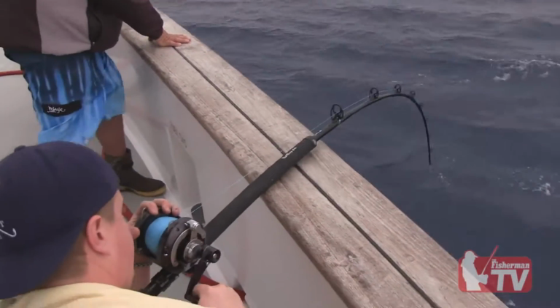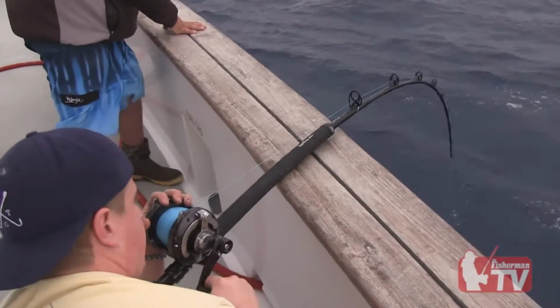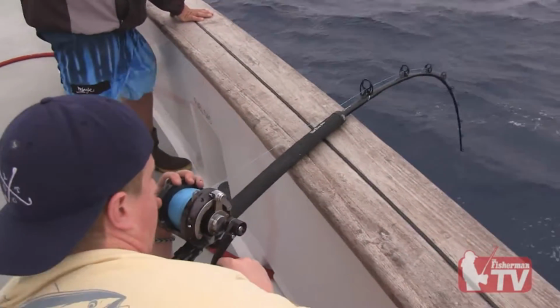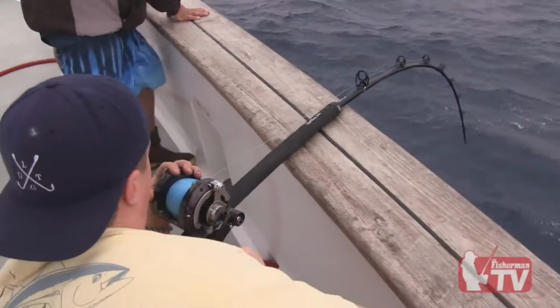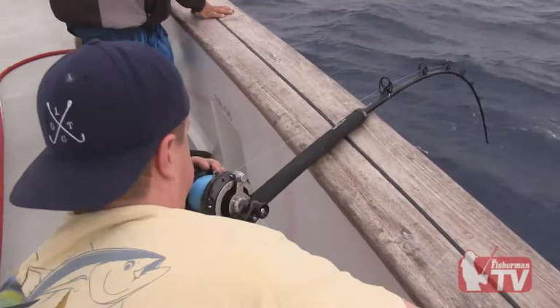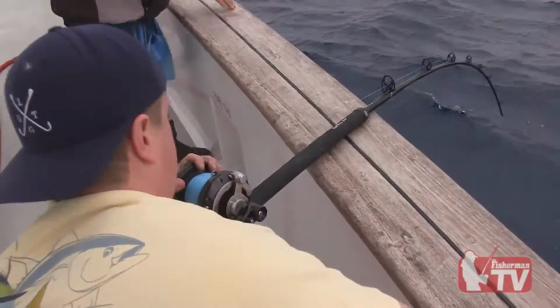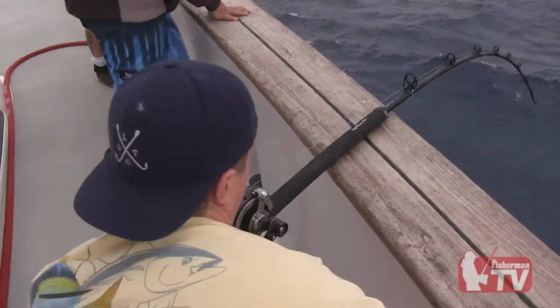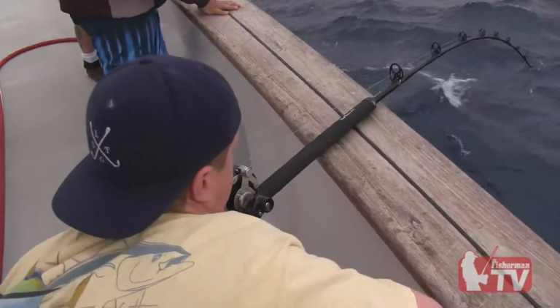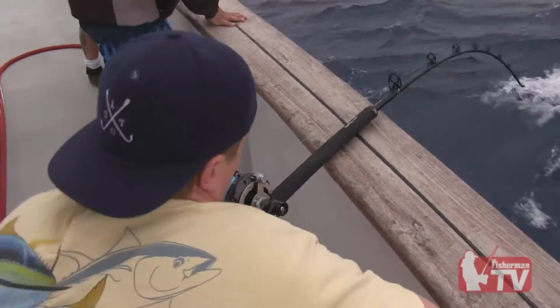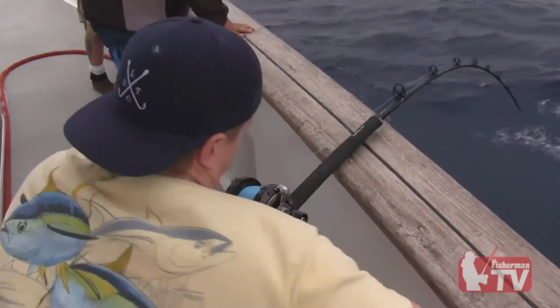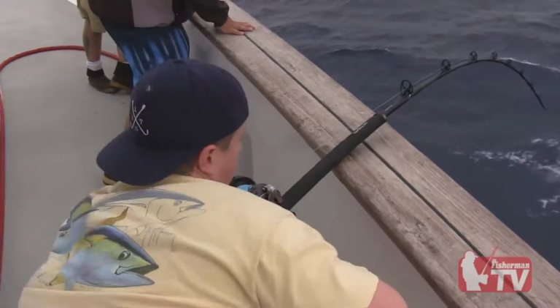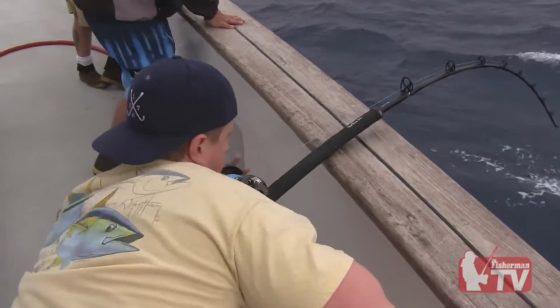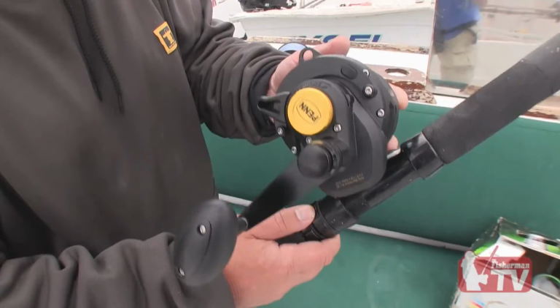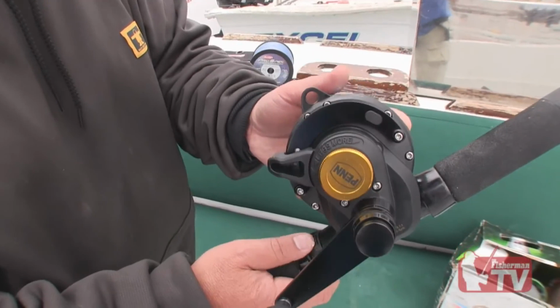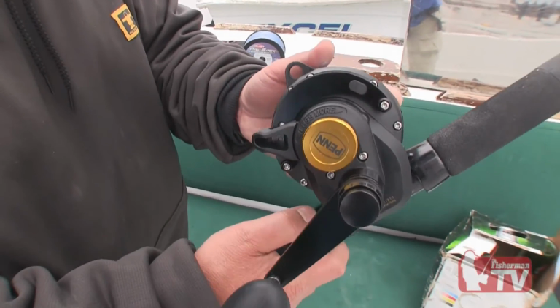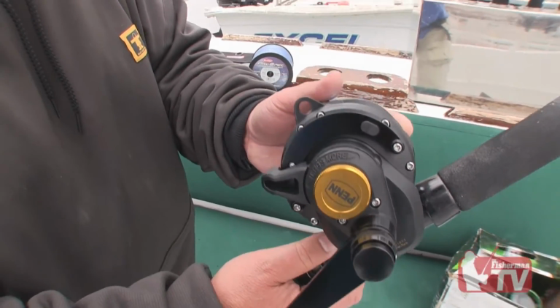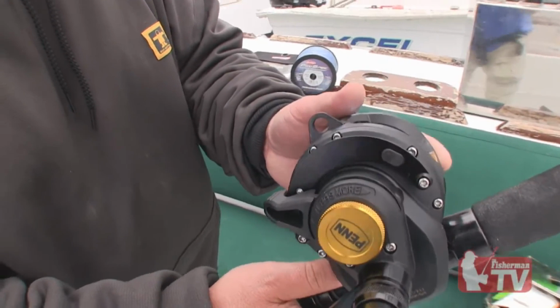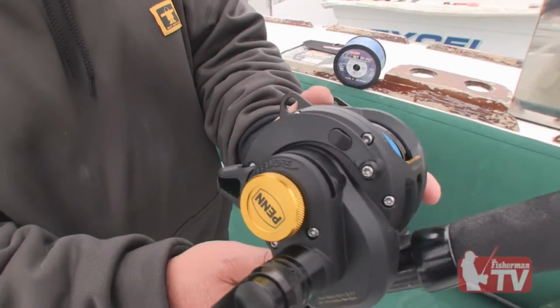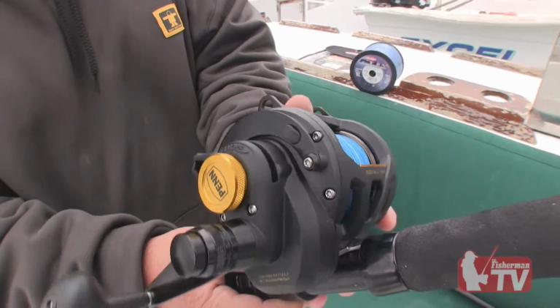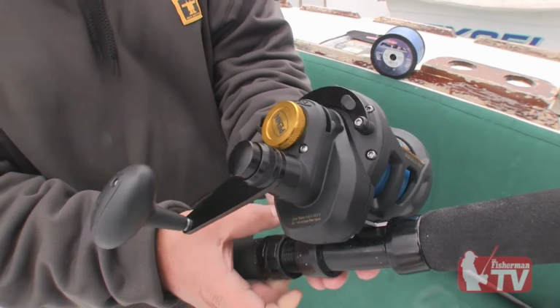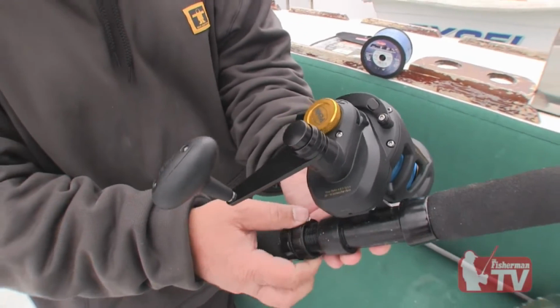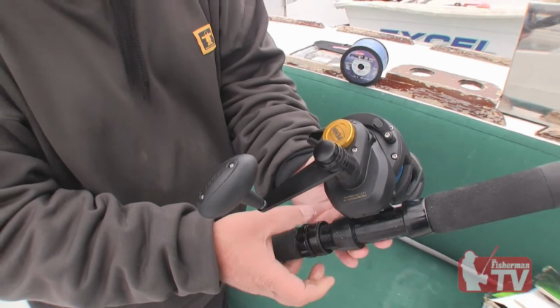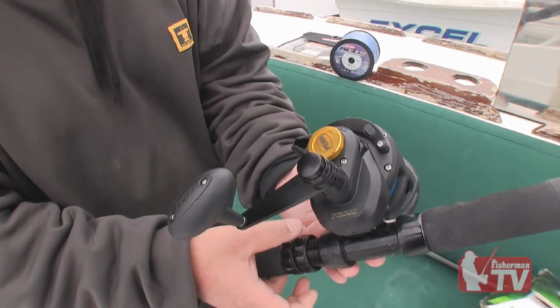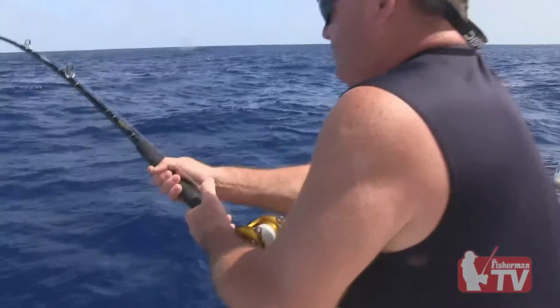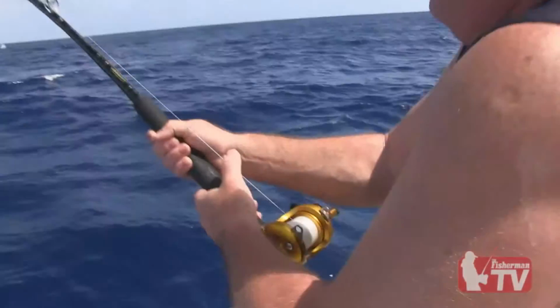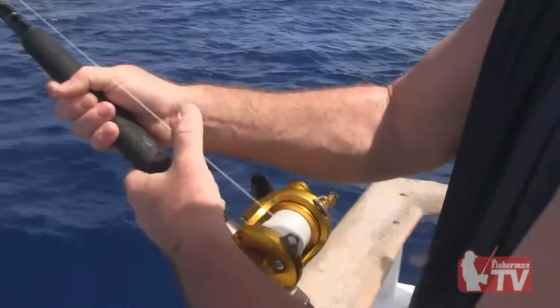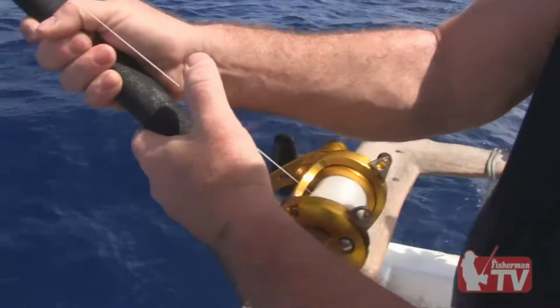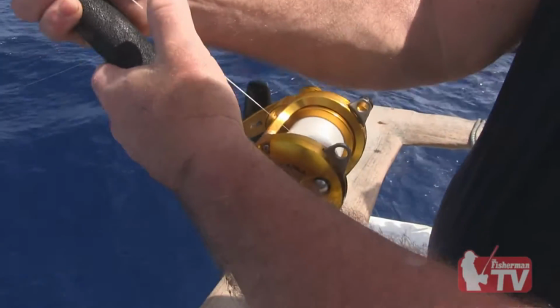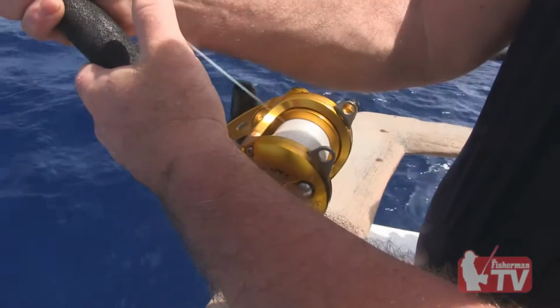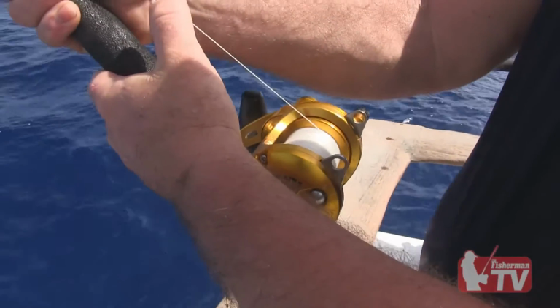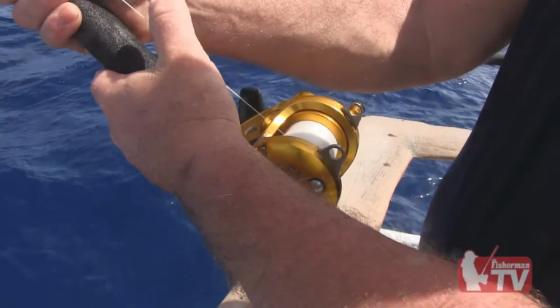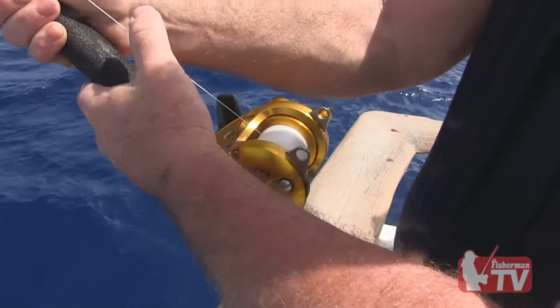I recommend you bring six outfits: a pair of 50s spooled with 130-pound spectra, and a pair of 30s spooled with 100-pound spectra. This should take care of your tuna needs. For wahoo, yellowtail, and other smaller fish, two 30s spooled with 50-pound spectra is recommended.